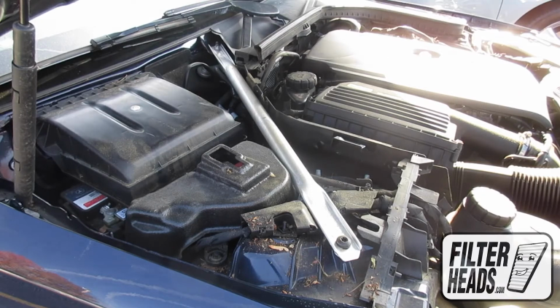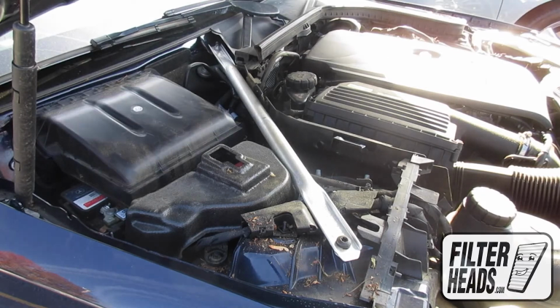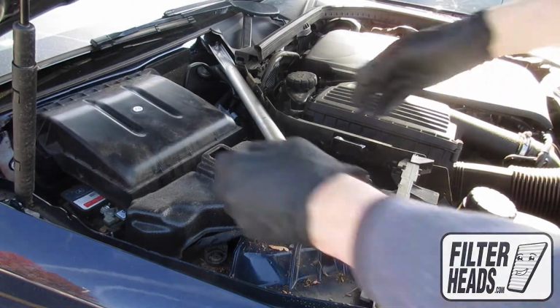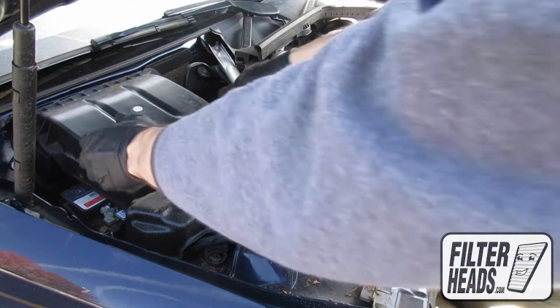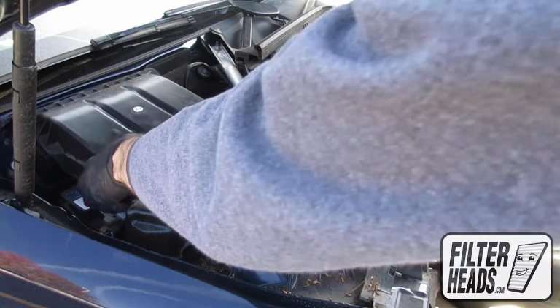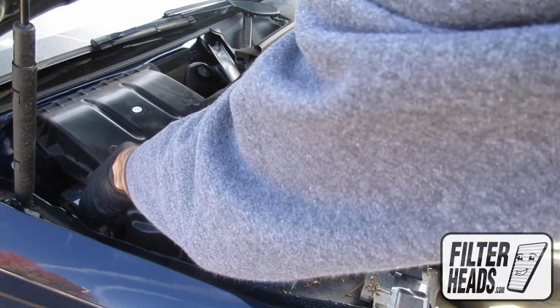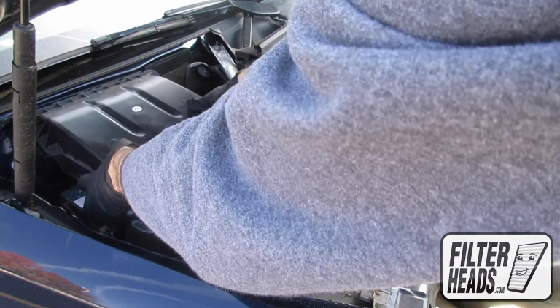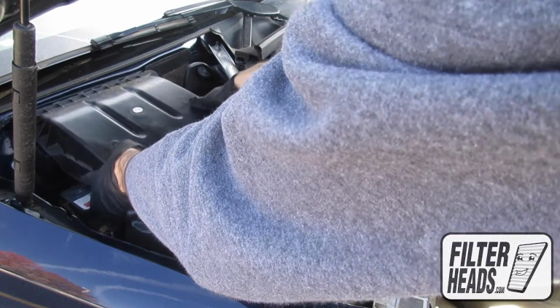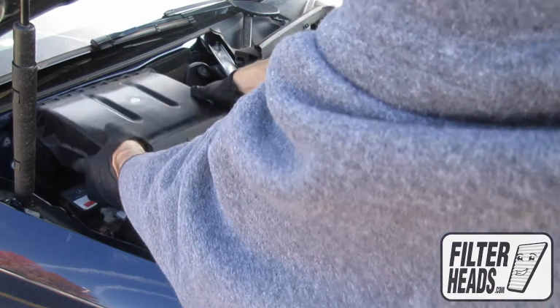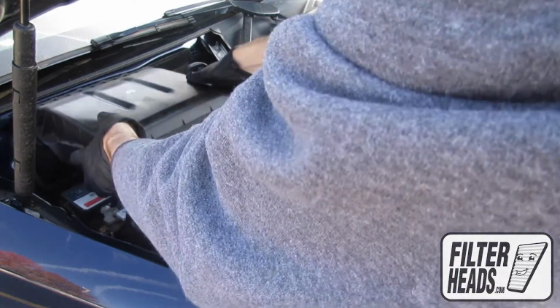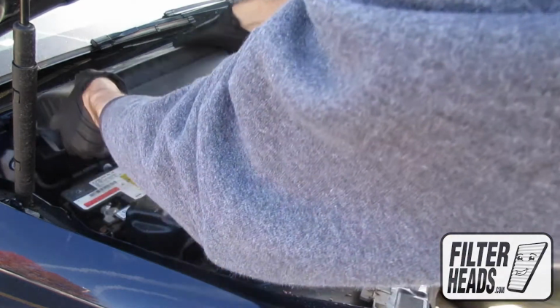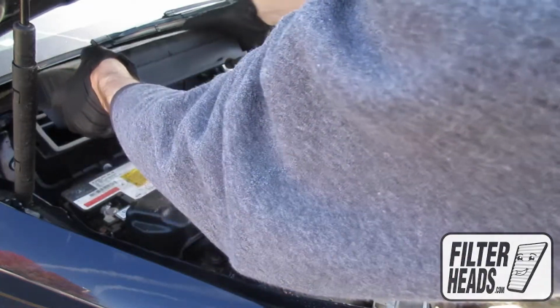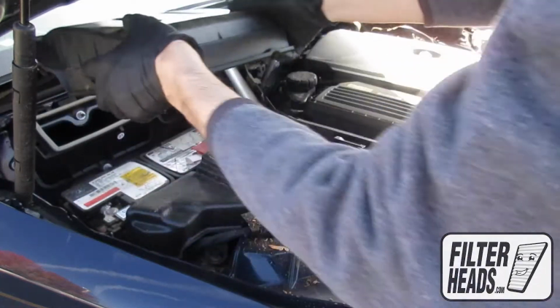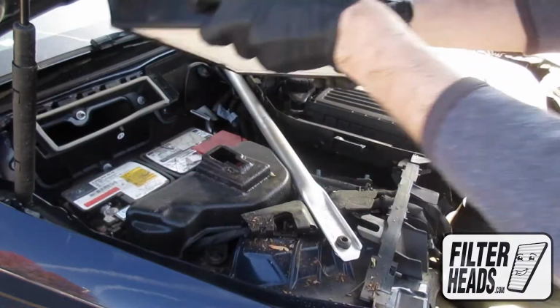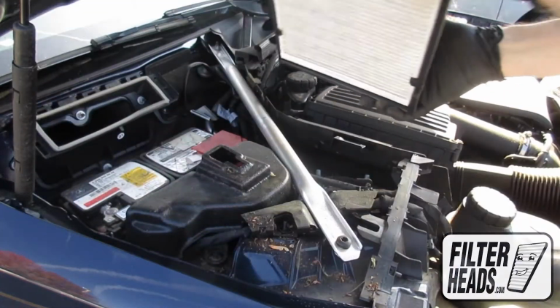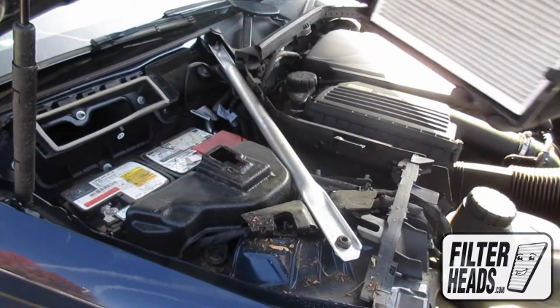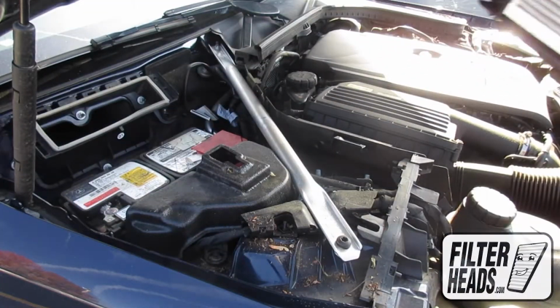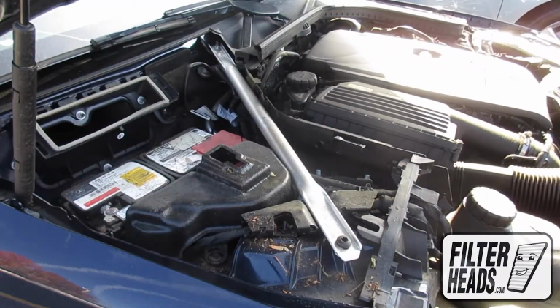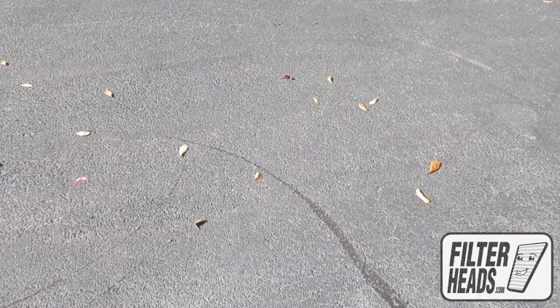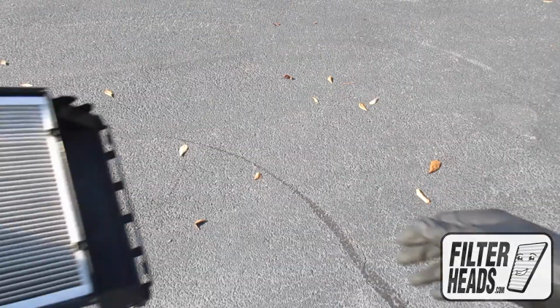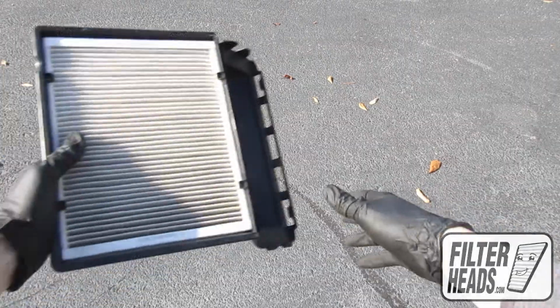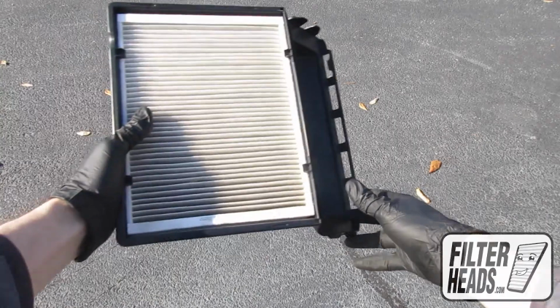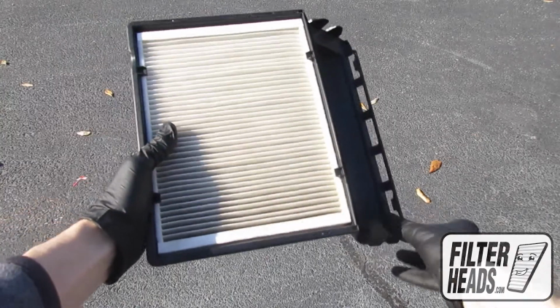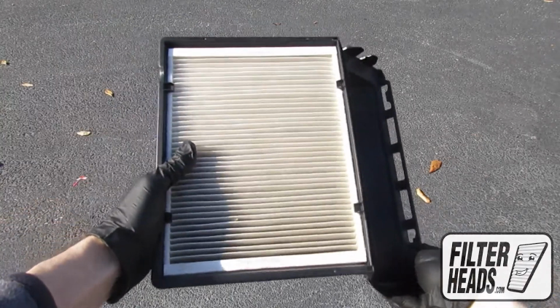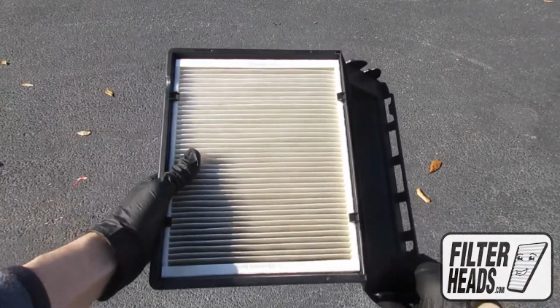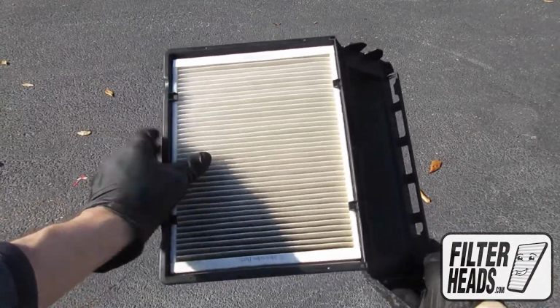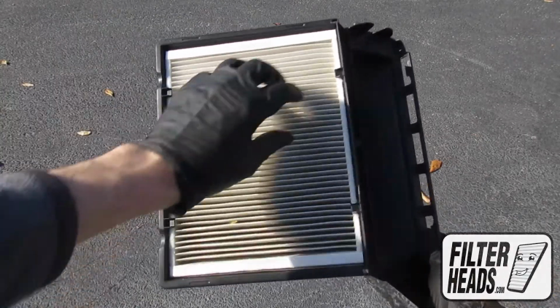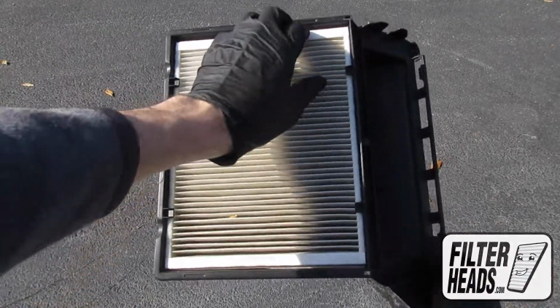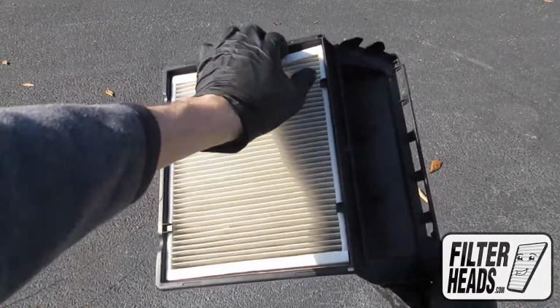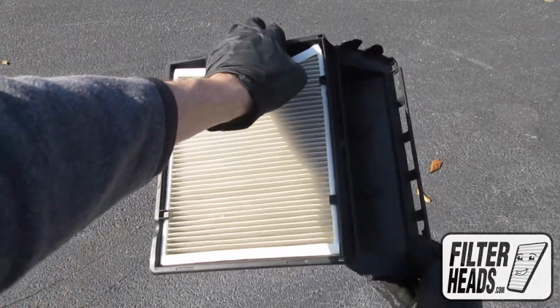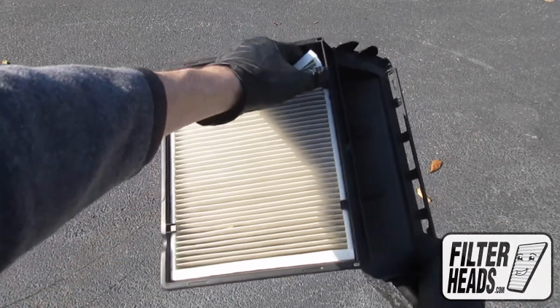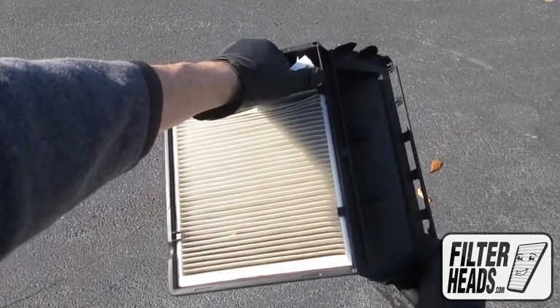Lift the housing and free the tabs from their catch. Remove the old filter from the housing.